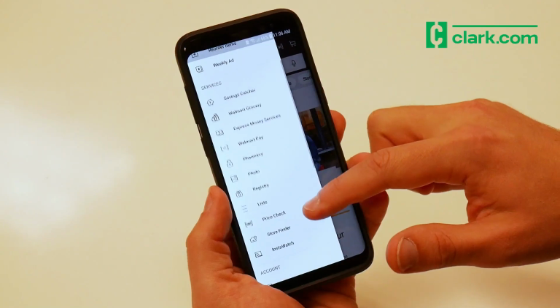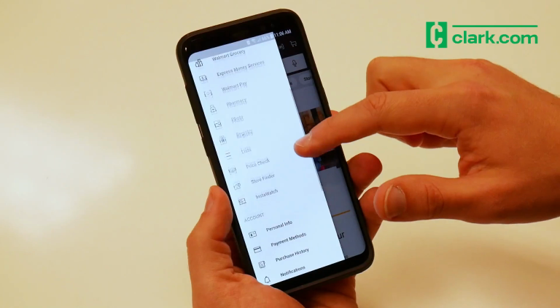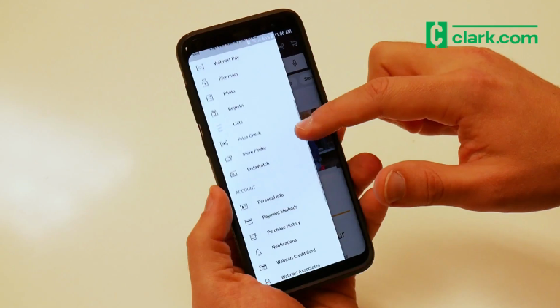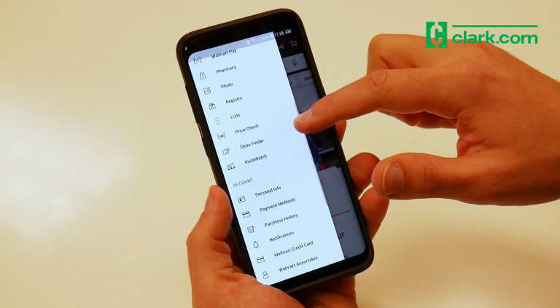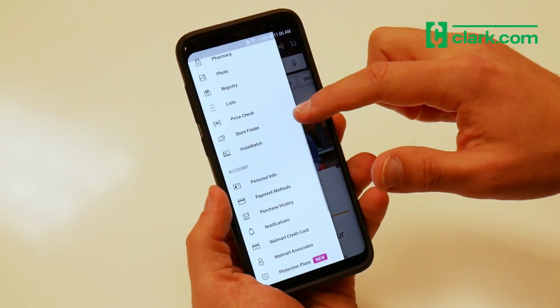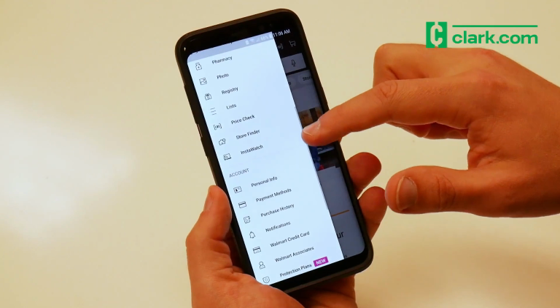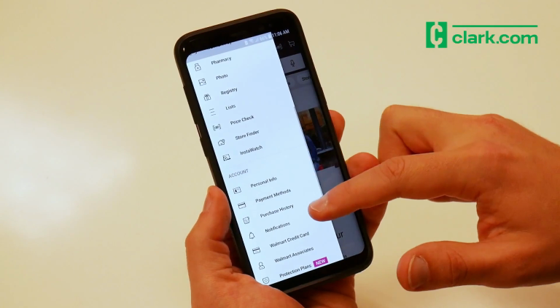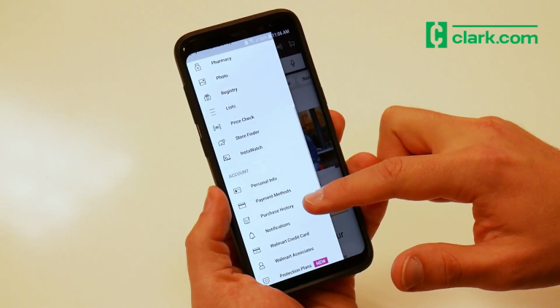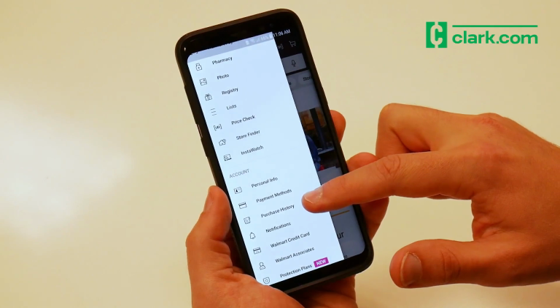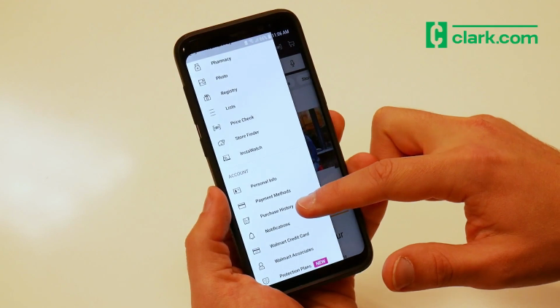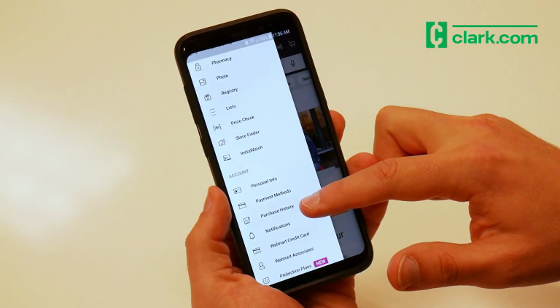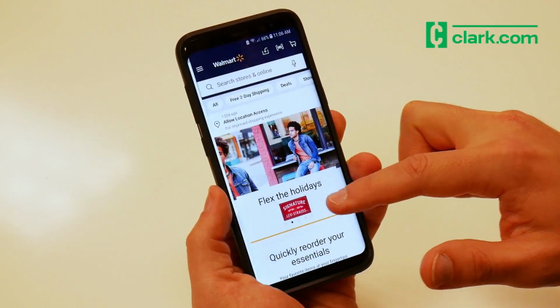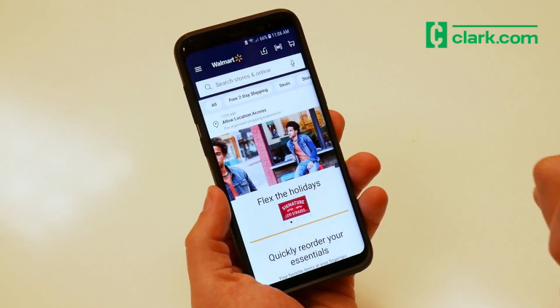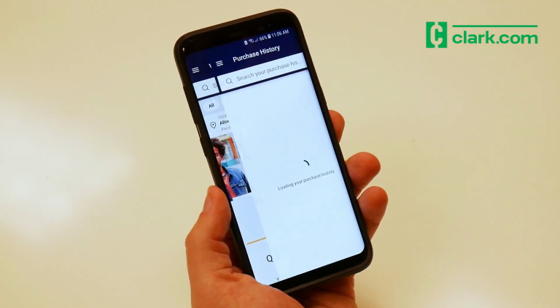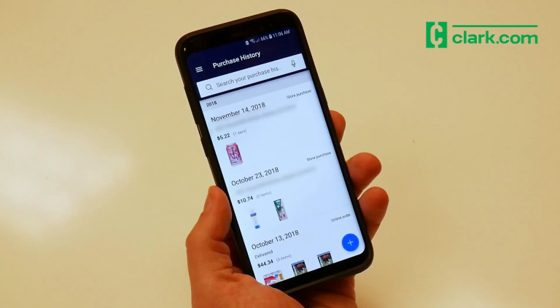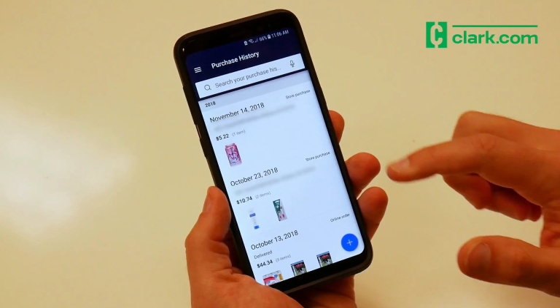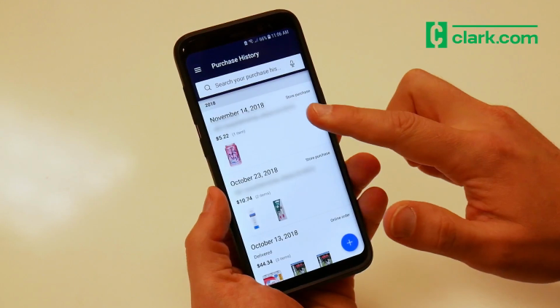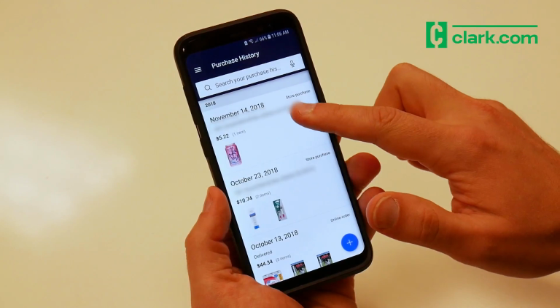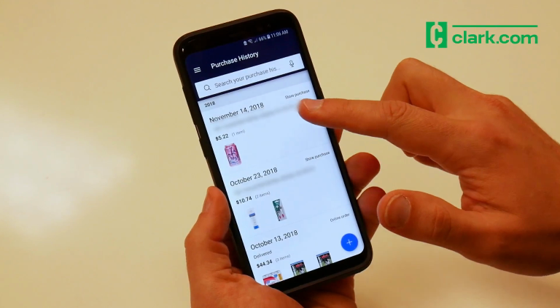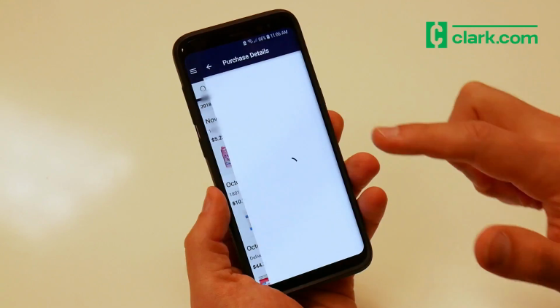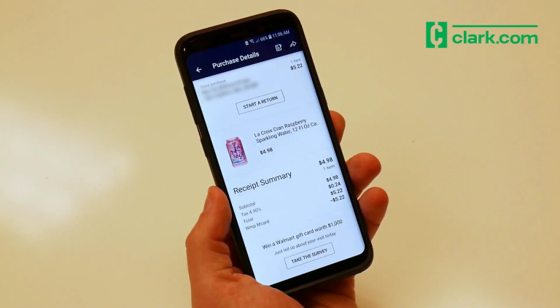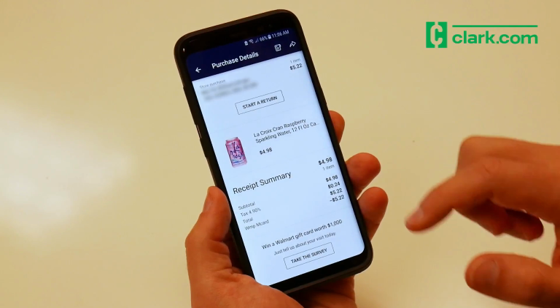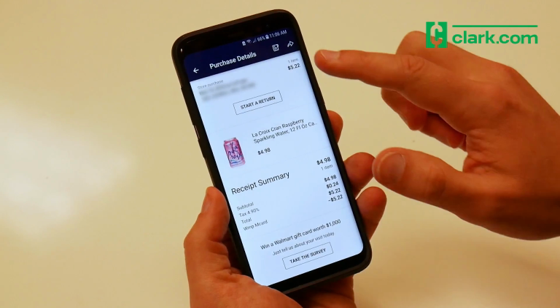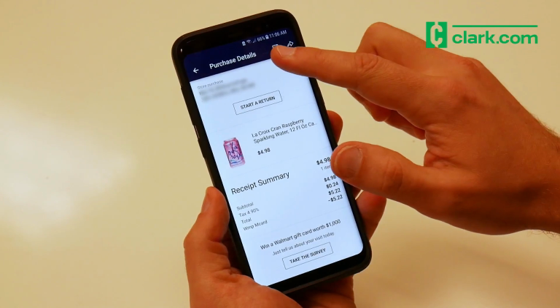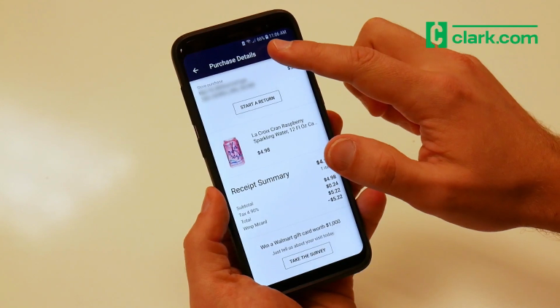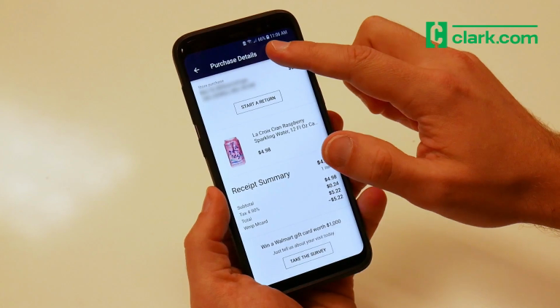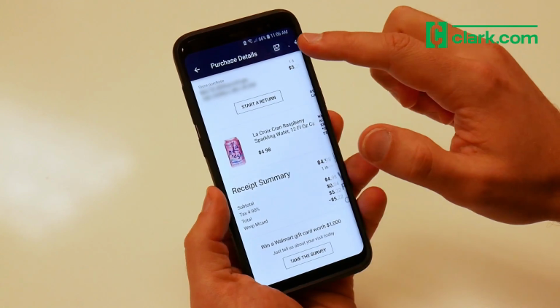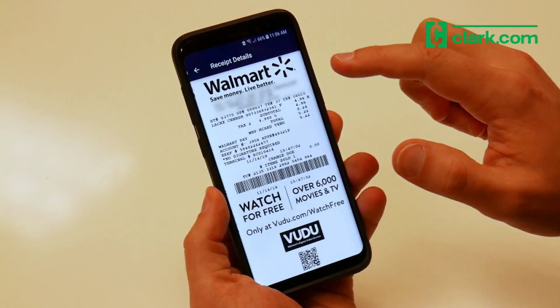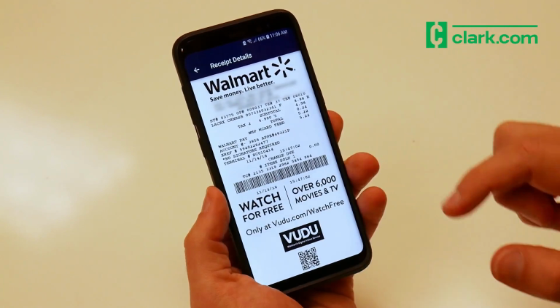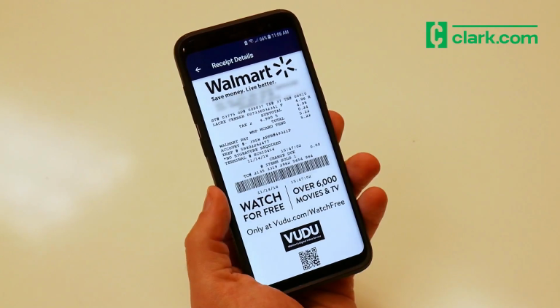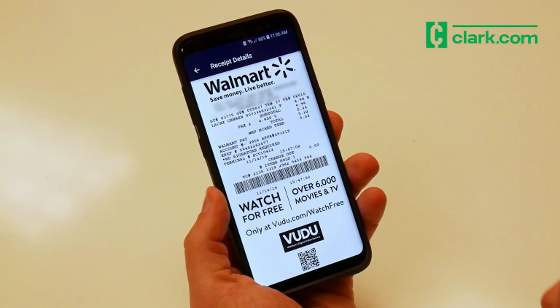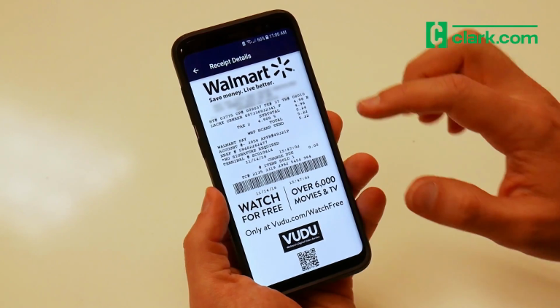We tested out a way to still use Ibotta with Walmart Pay. First, go to your purchase history in the Walmart app to review the e-receipt that you want to upload to Ibotta.